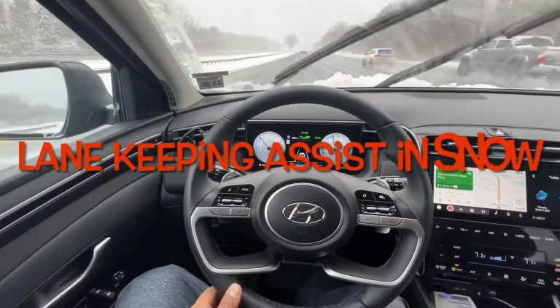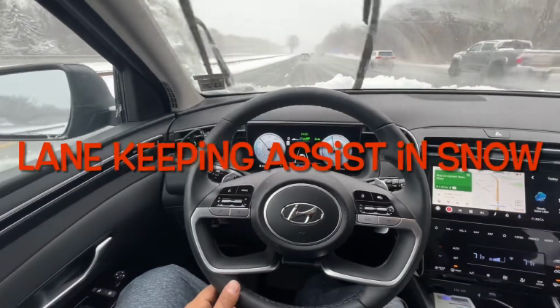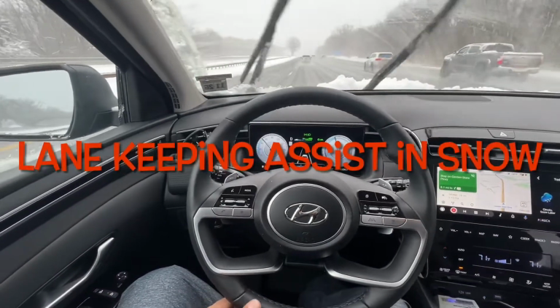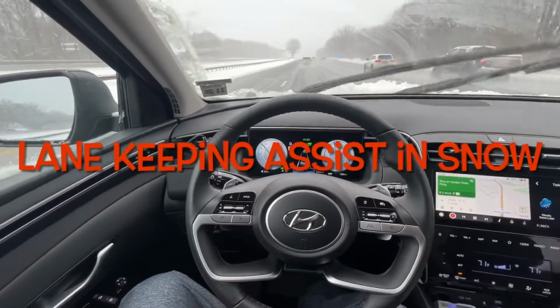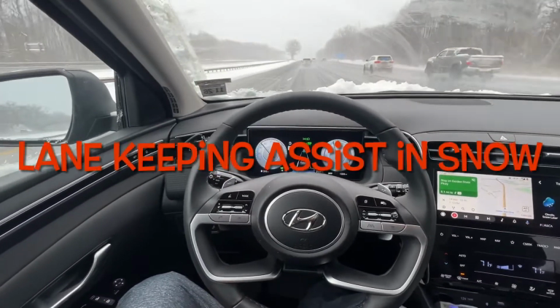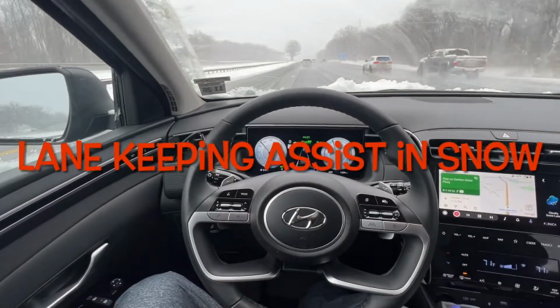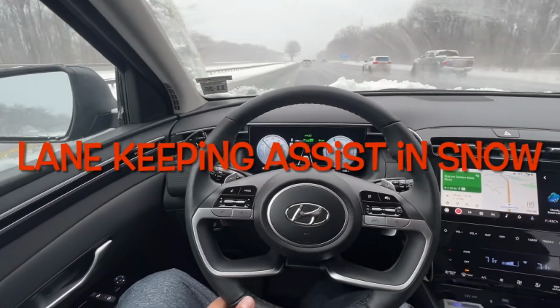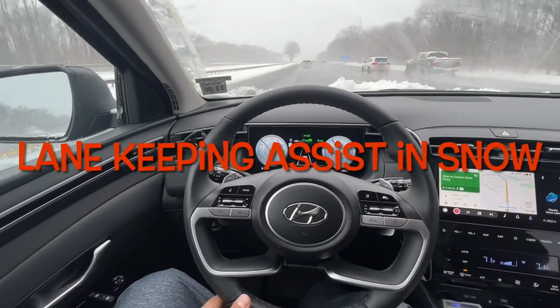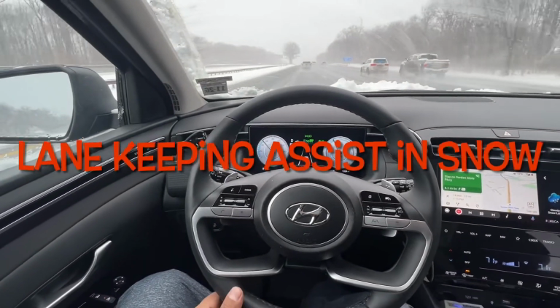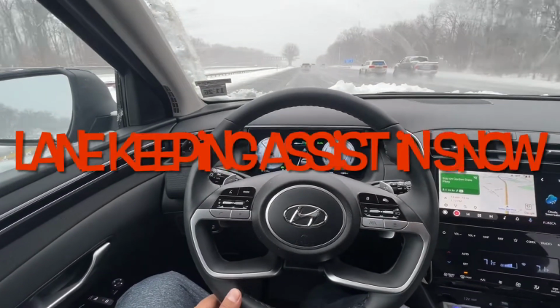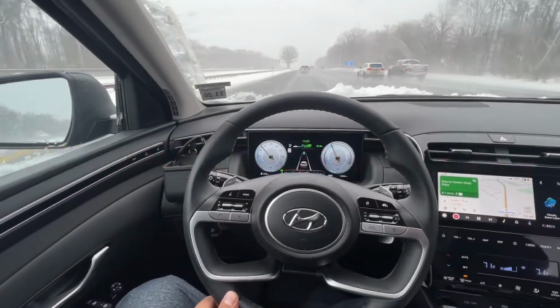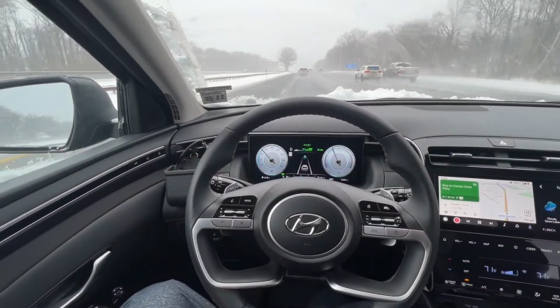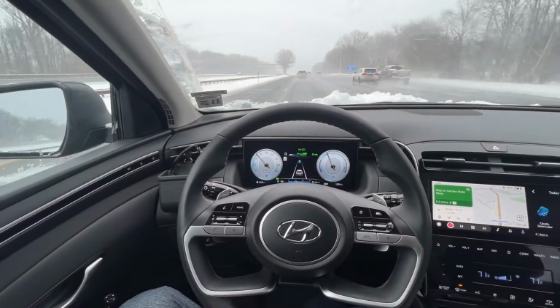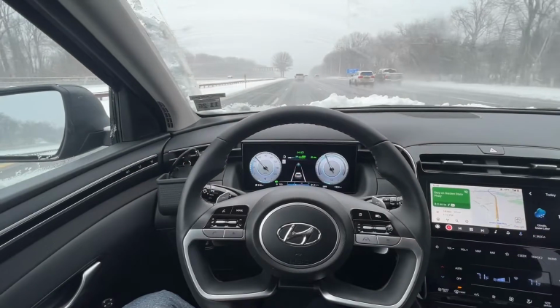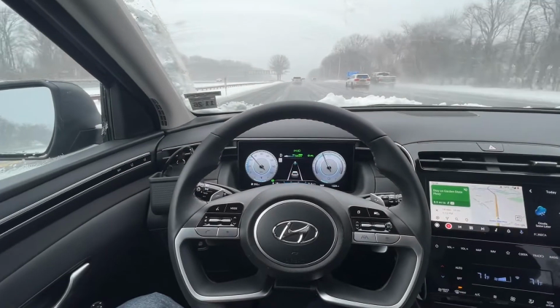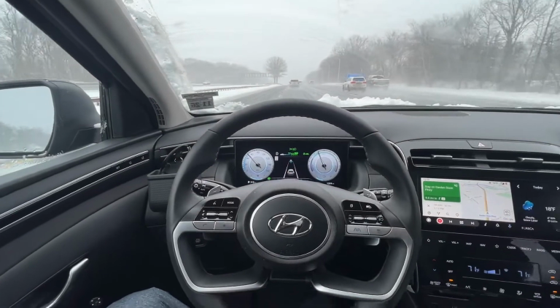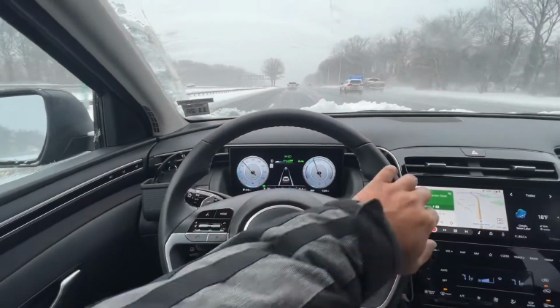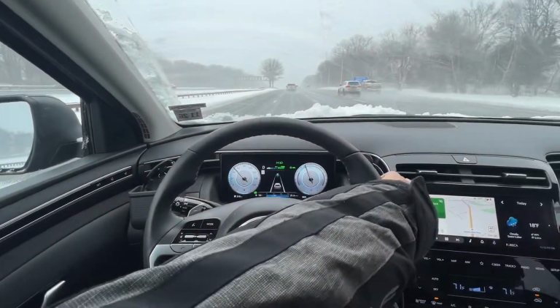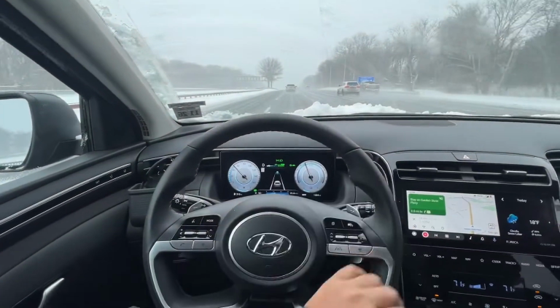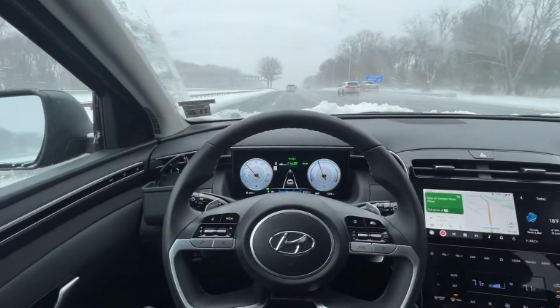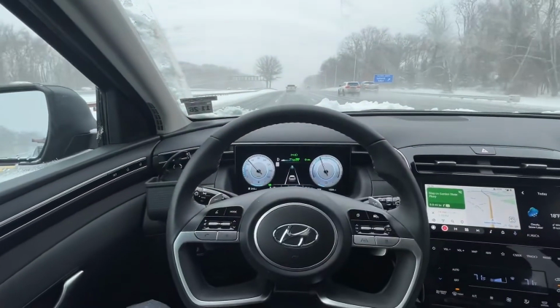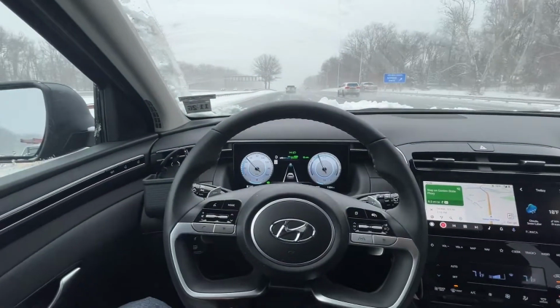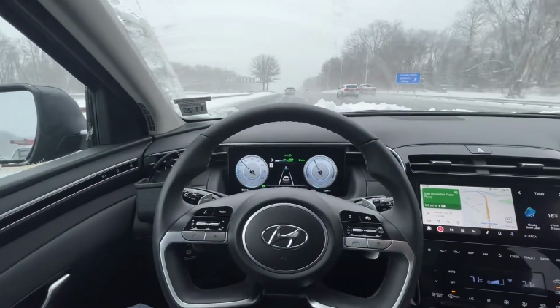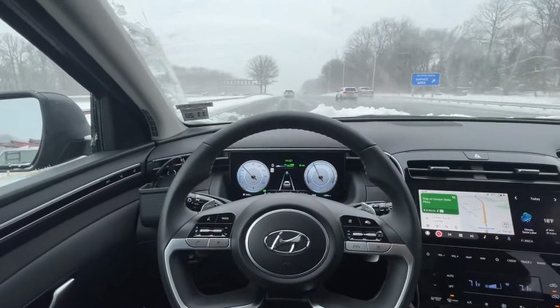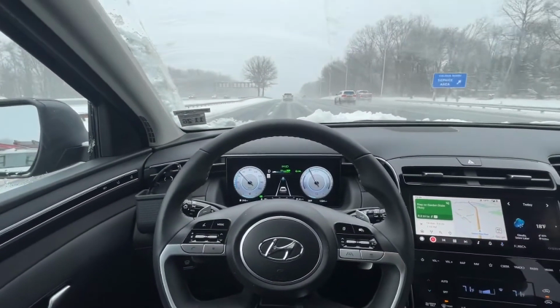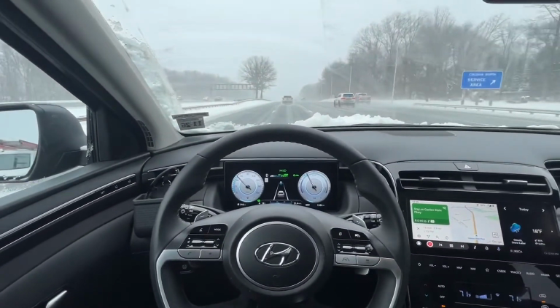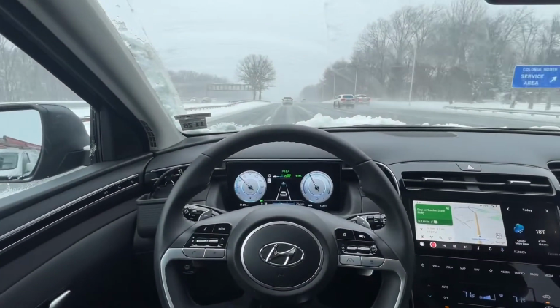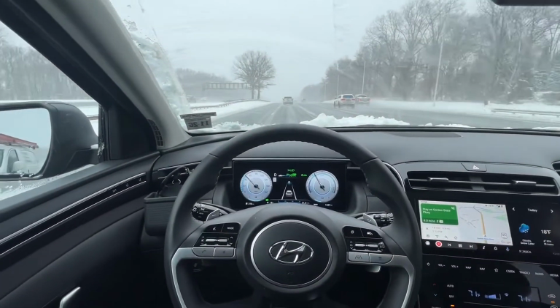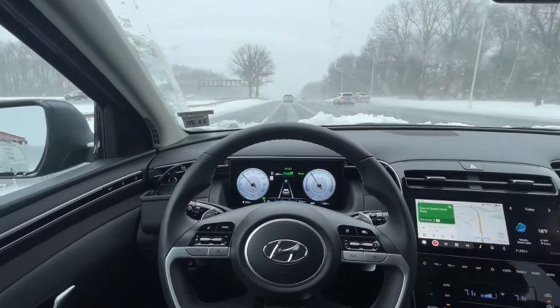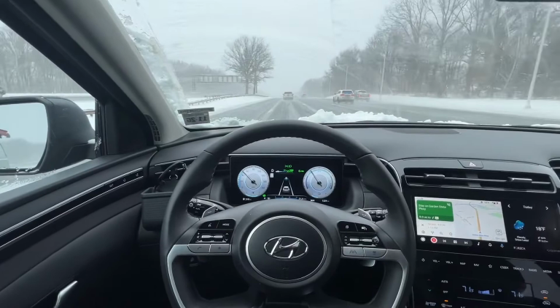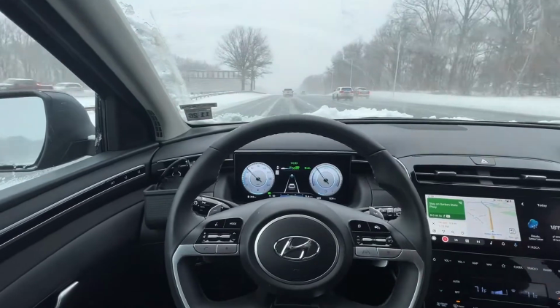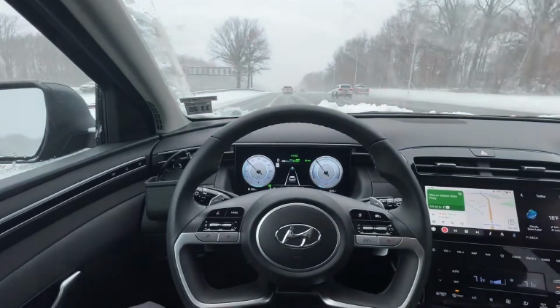Hi guys, welcome to my channel. Today I would like to show you how the lane keeping assist system works on a 2022 Hyundai Tucson hybrid limited model.